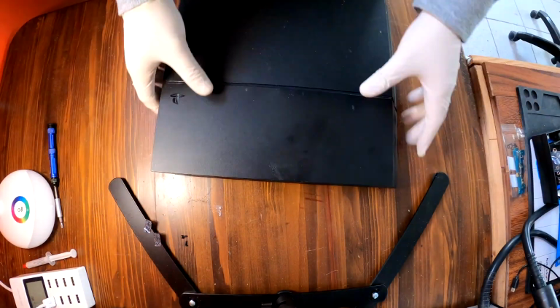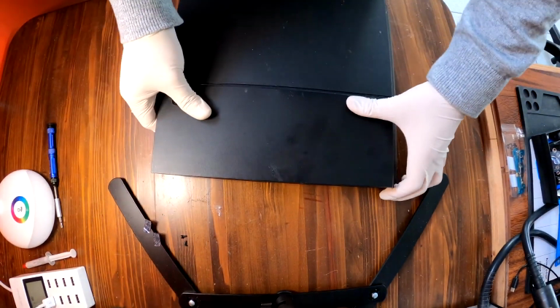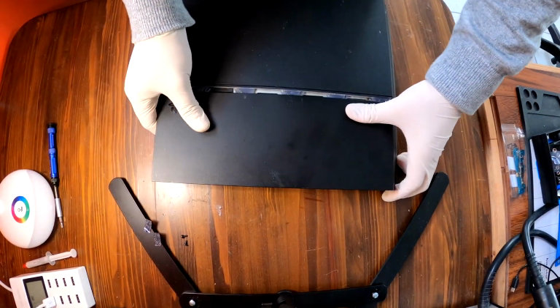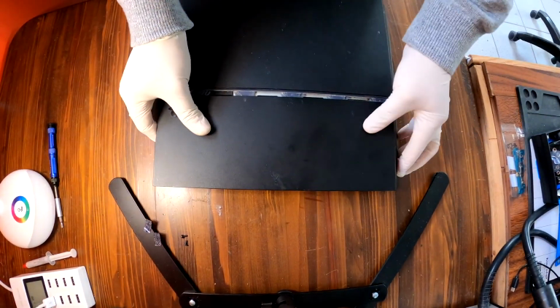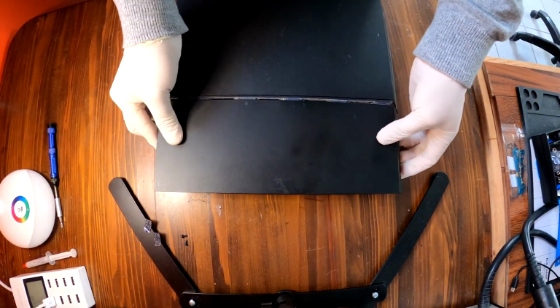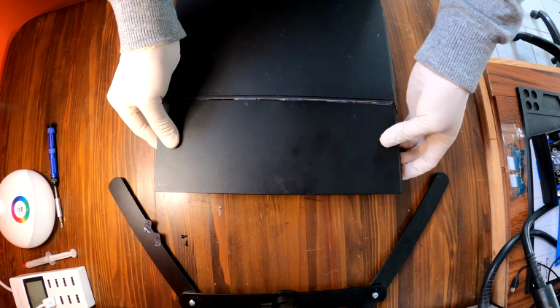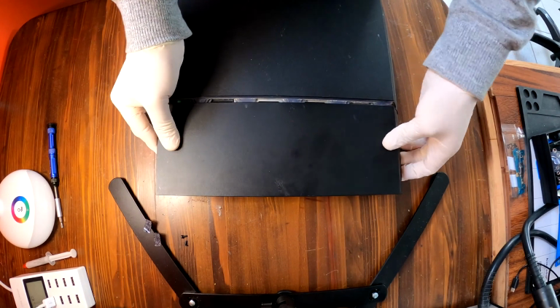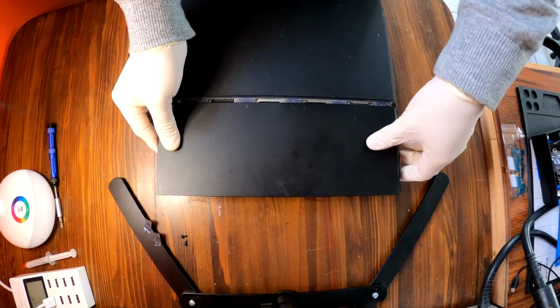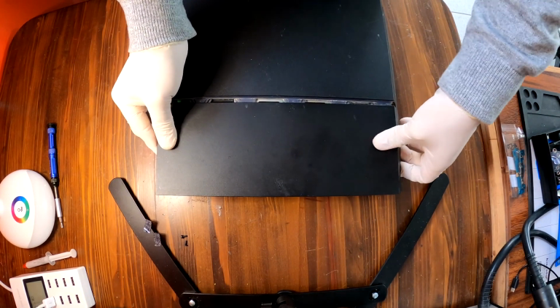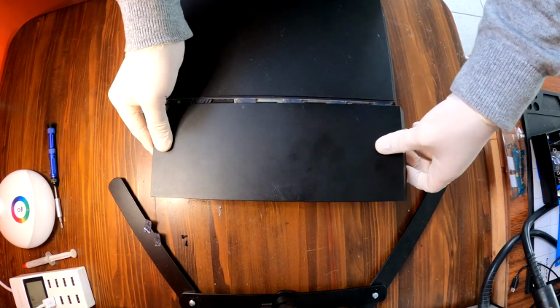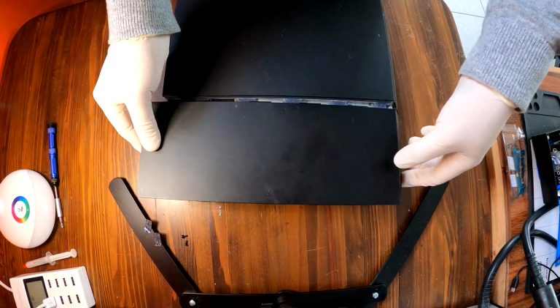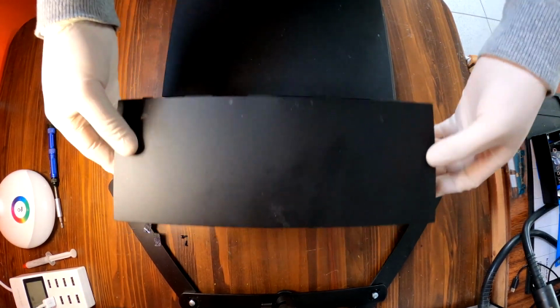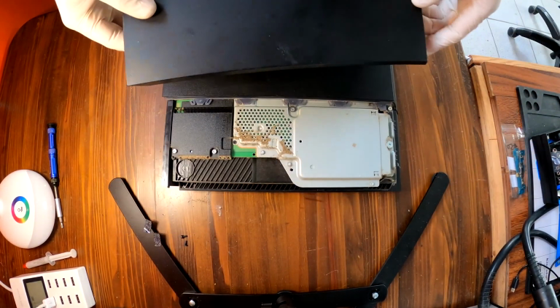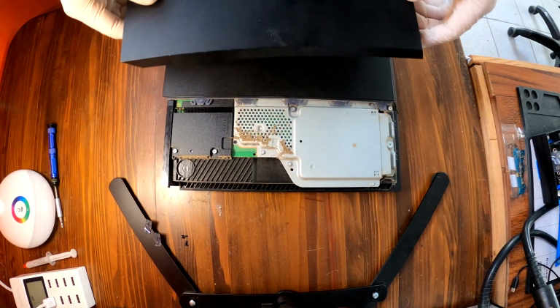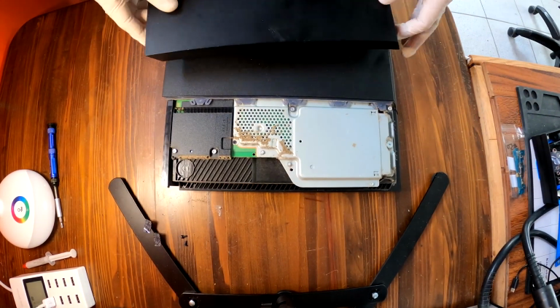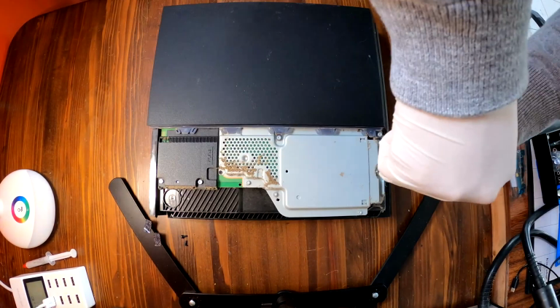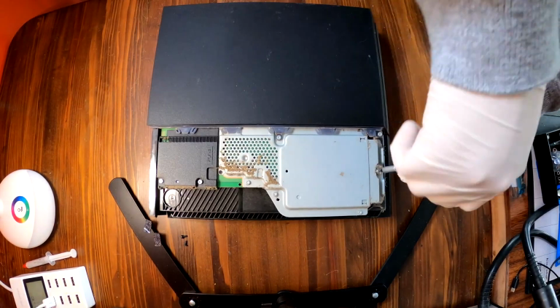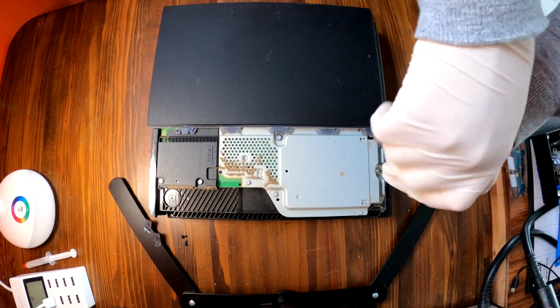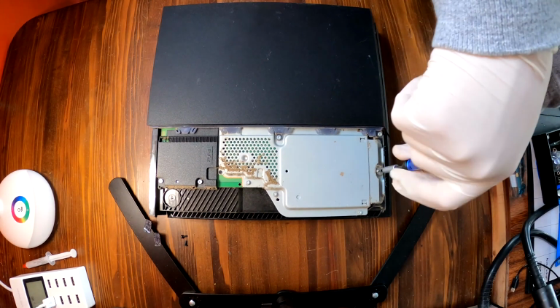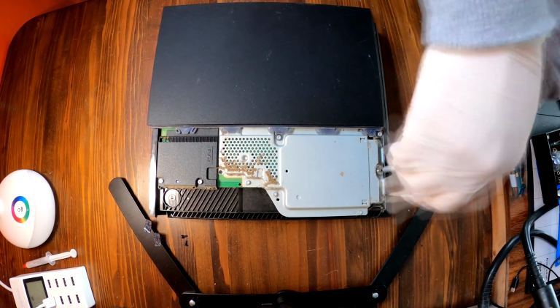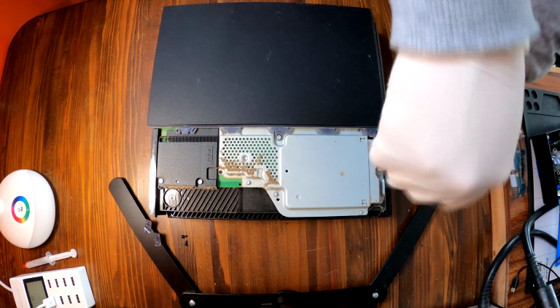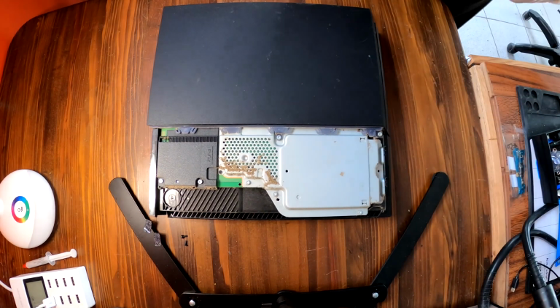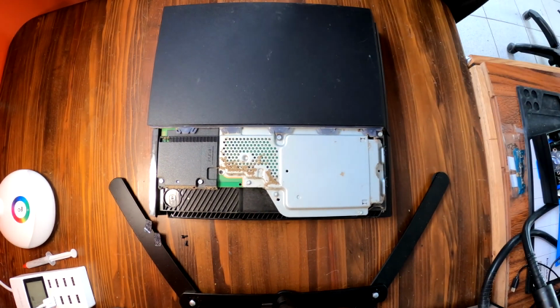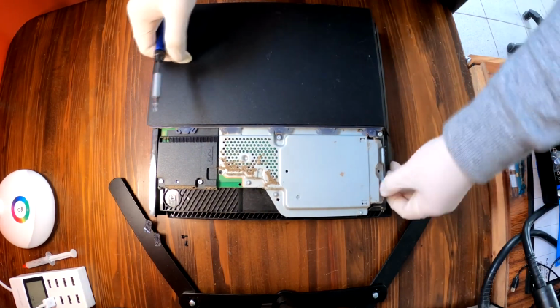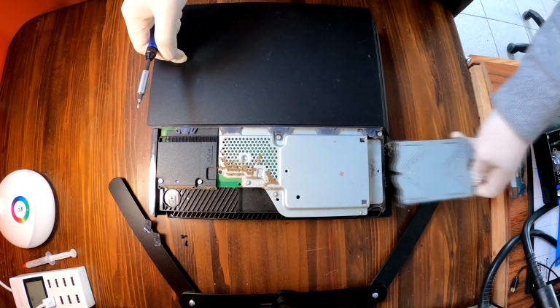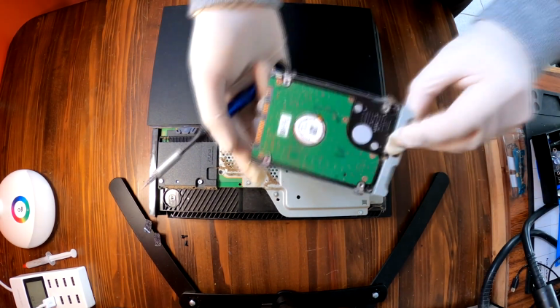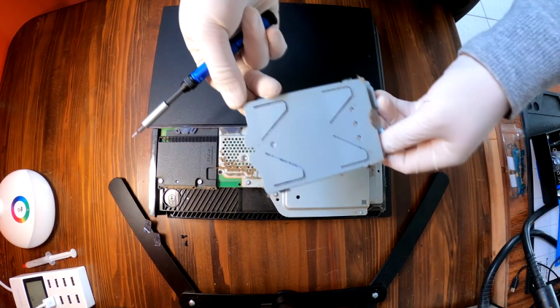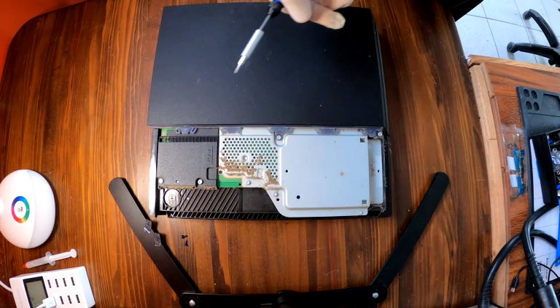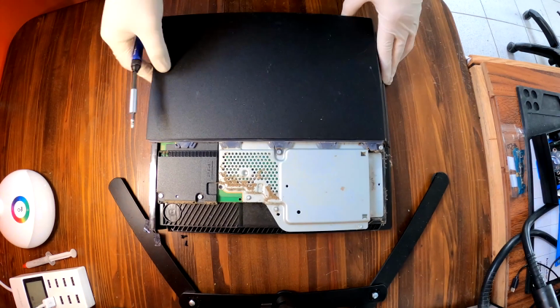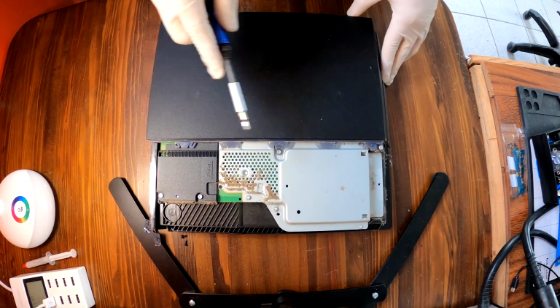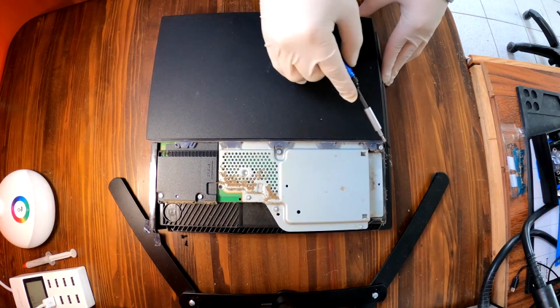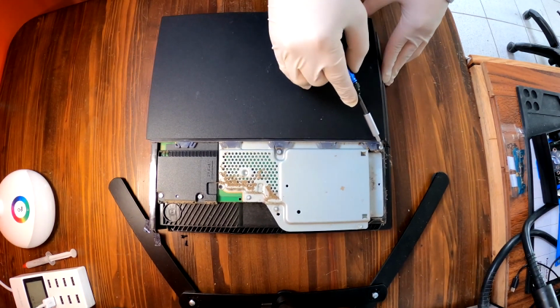Now take off the plastic cover on the left side — it slides out like this. Remove a Phillips screw and take out your storage device. Then there are two more T9H screws.